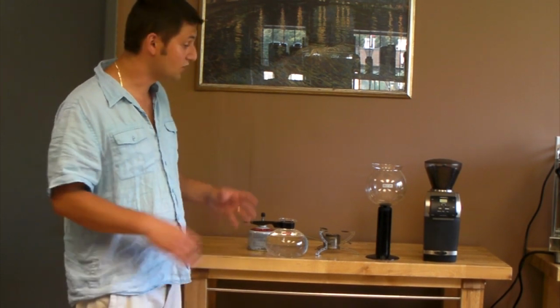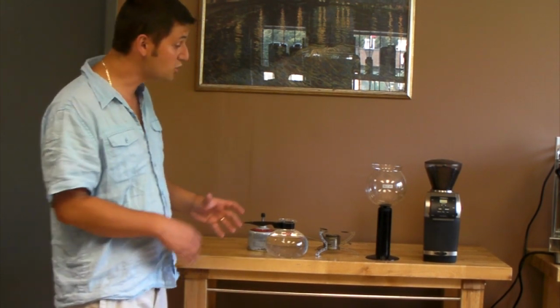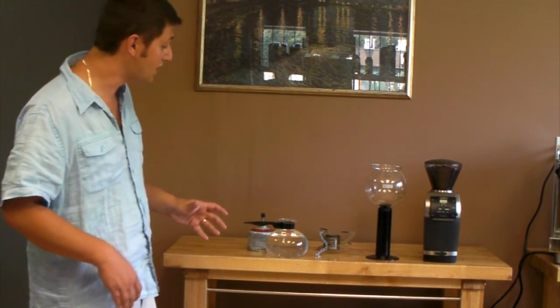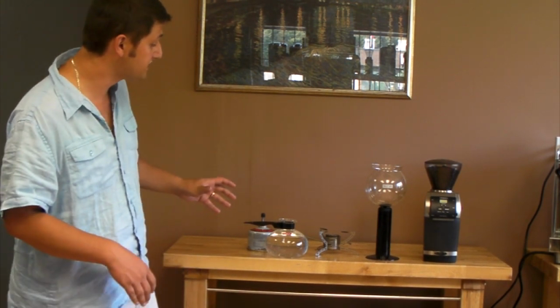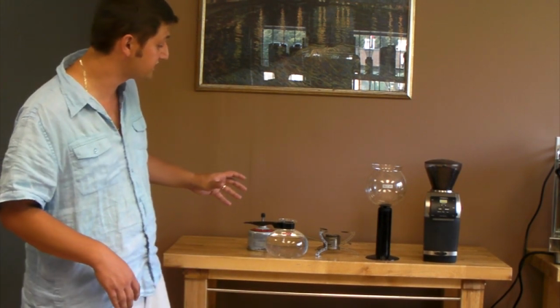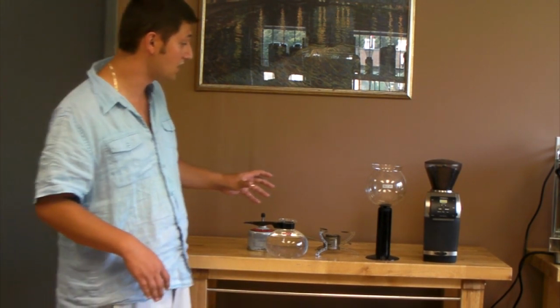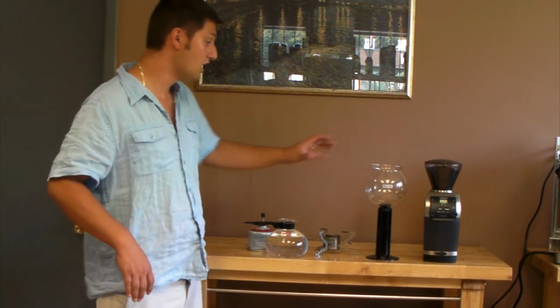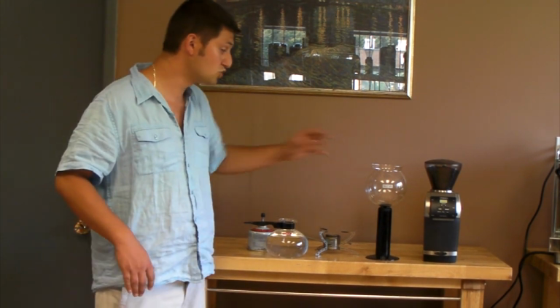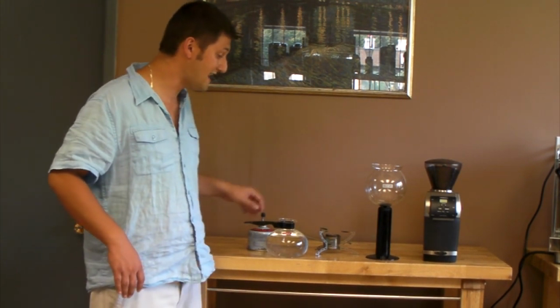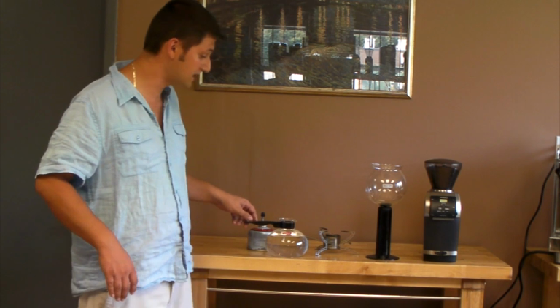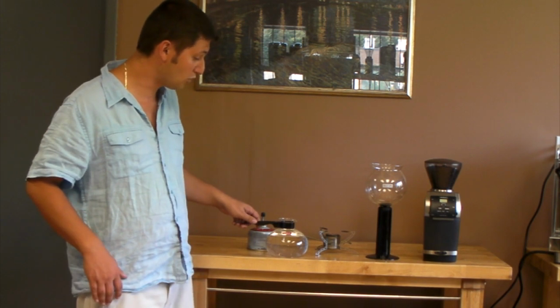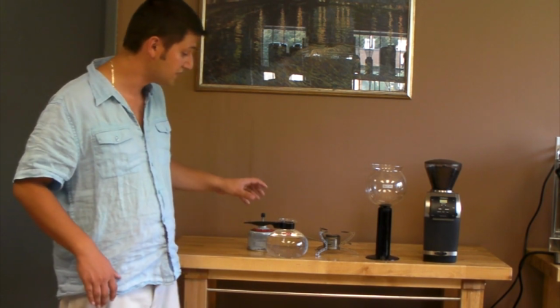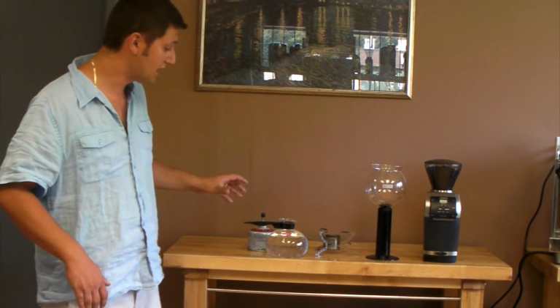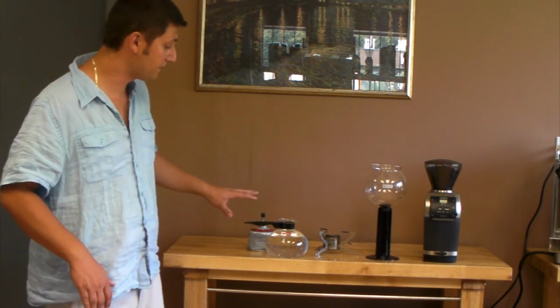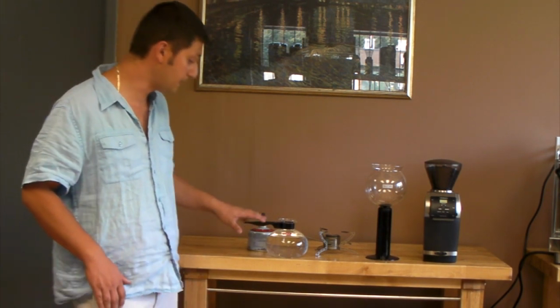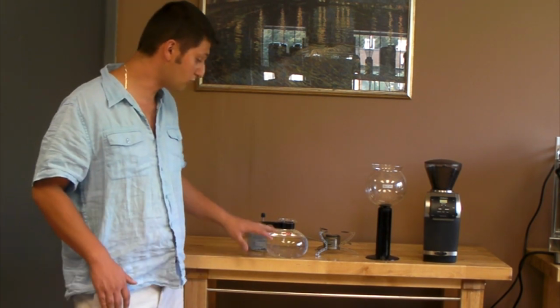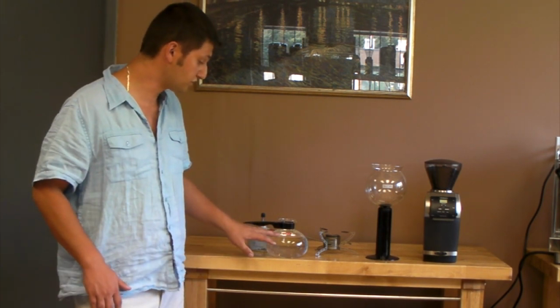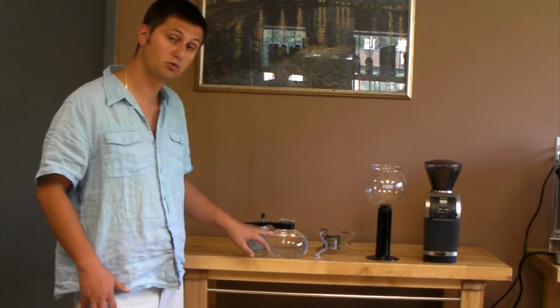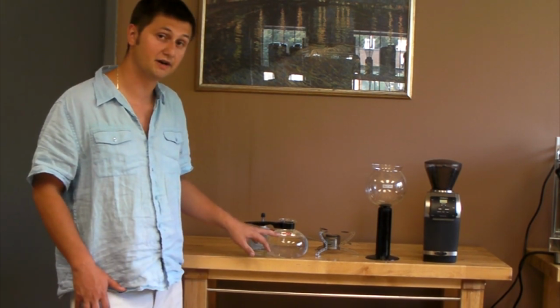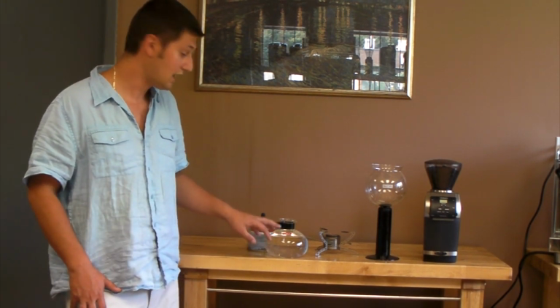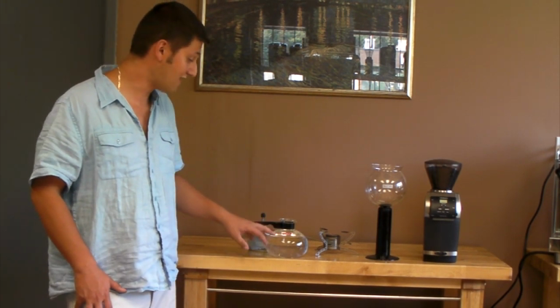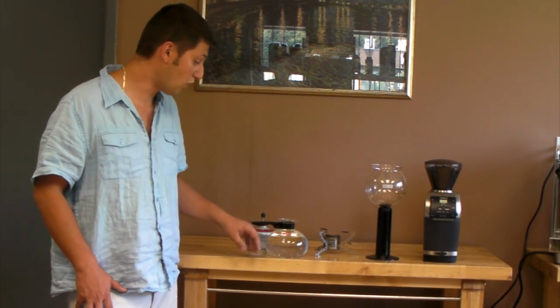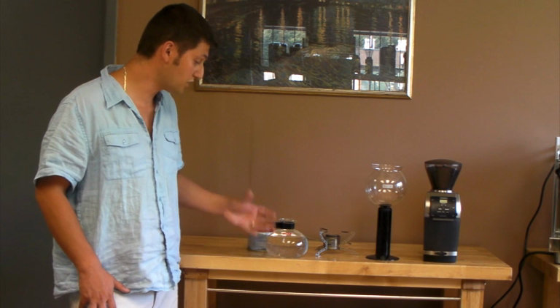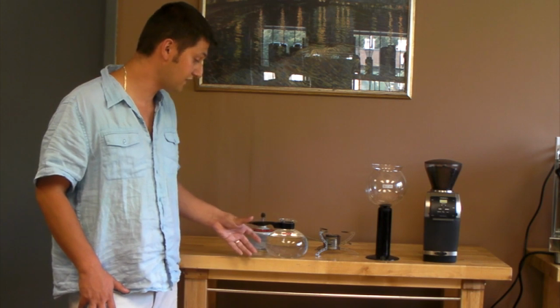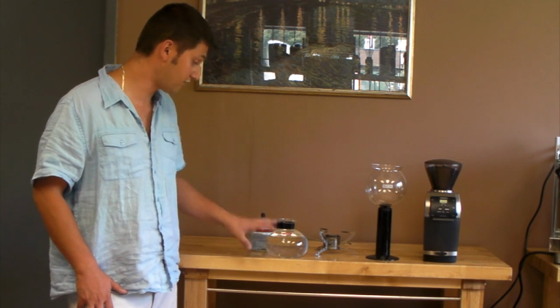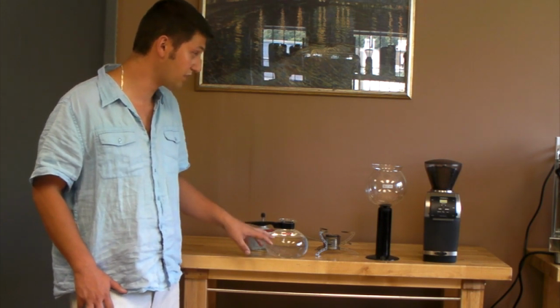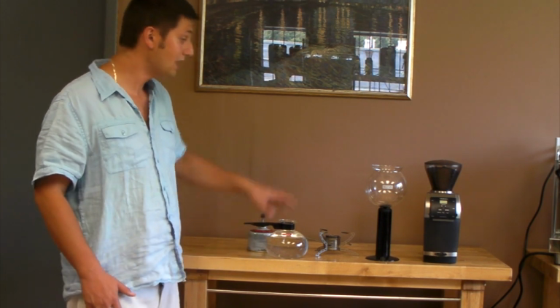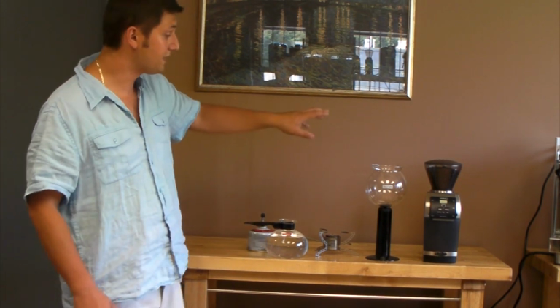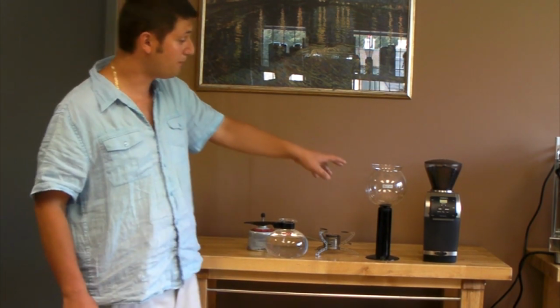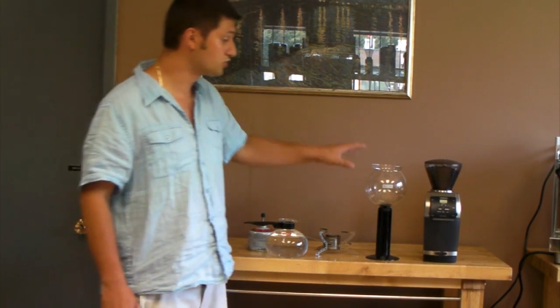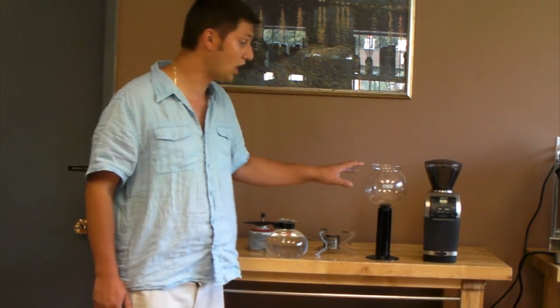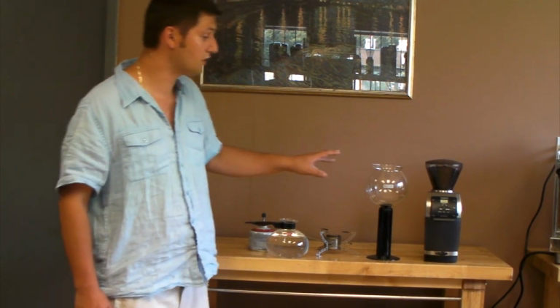A vacuum pot consists of two glass bulbs. In the bottom one, which is this one right here, I have my water, which I've already put in. And the top bulb is where the coffee goes.